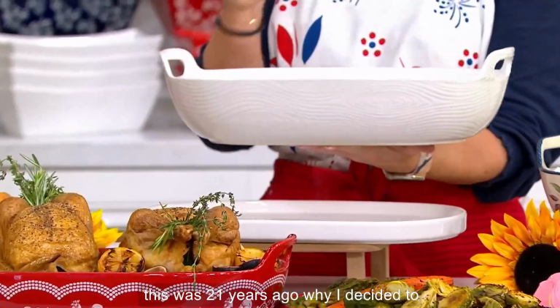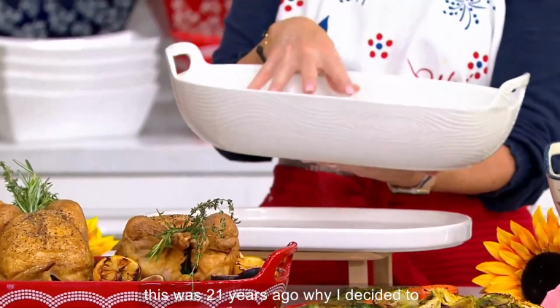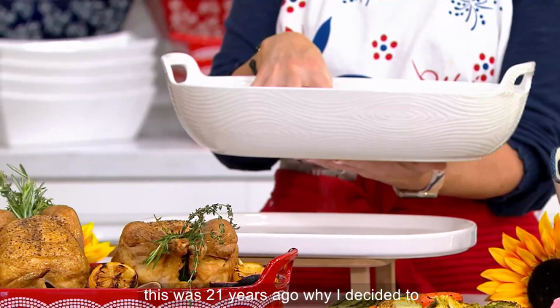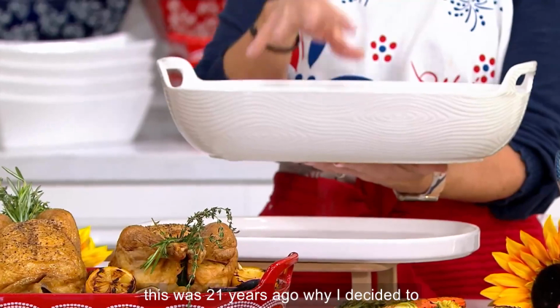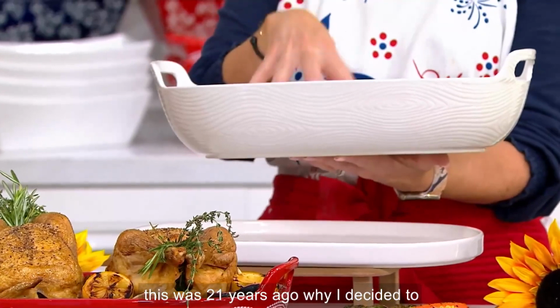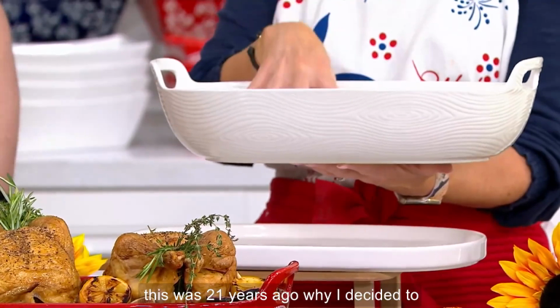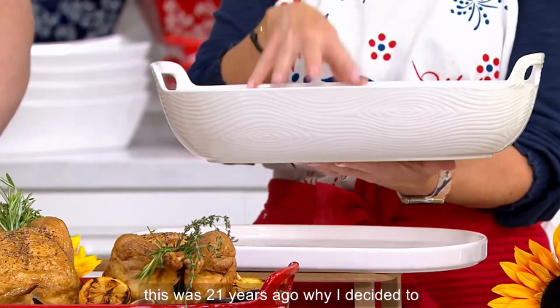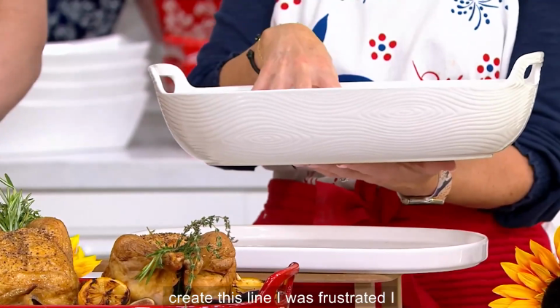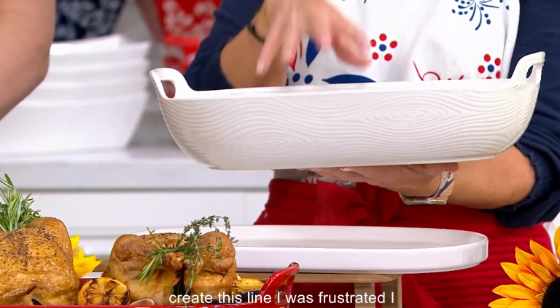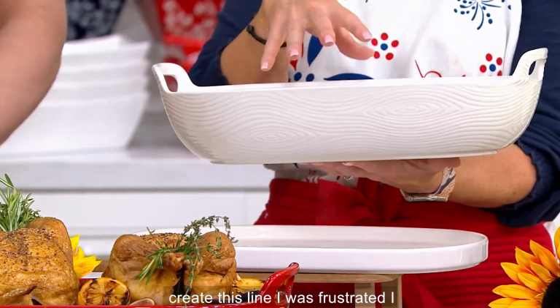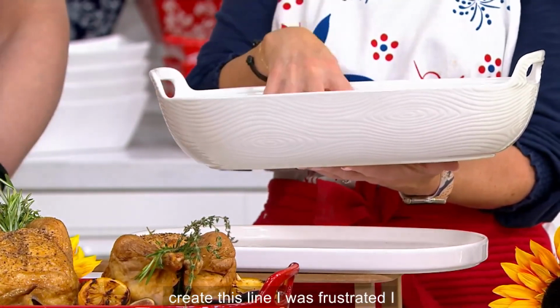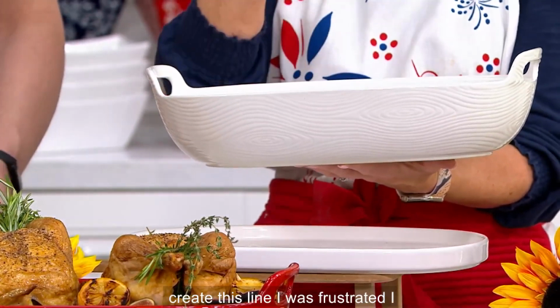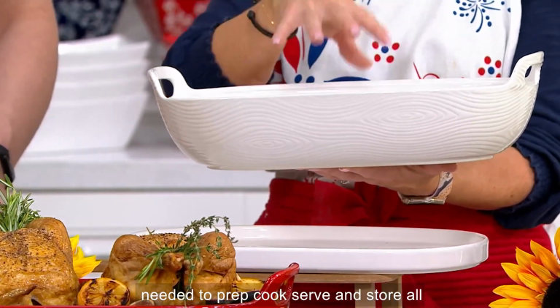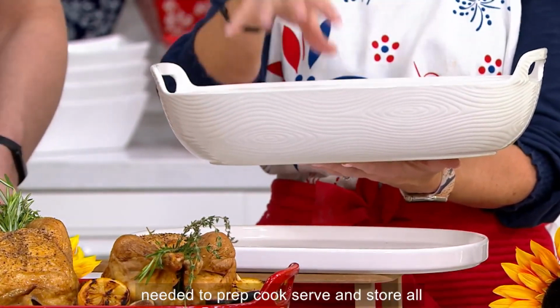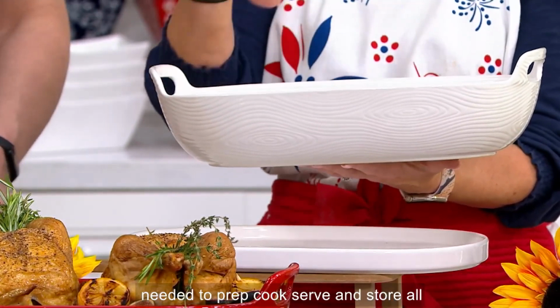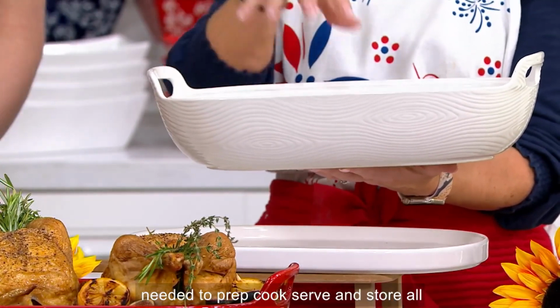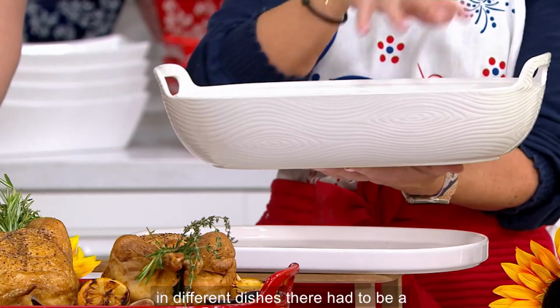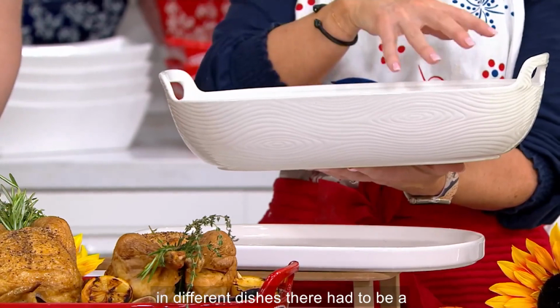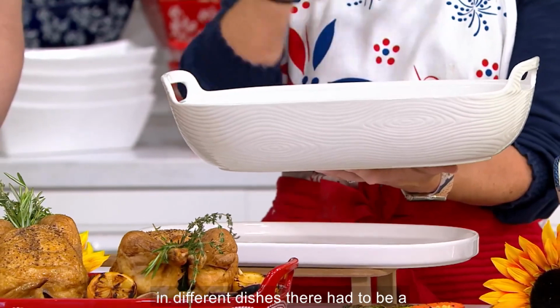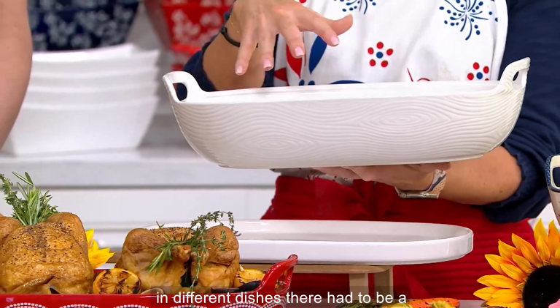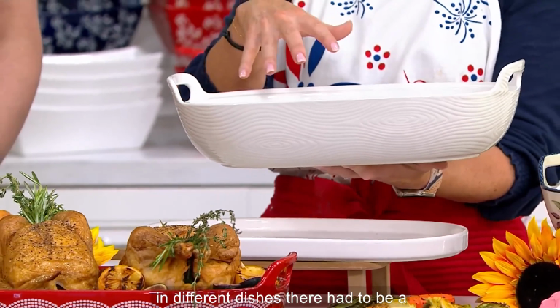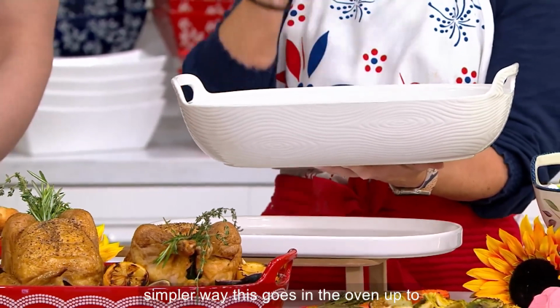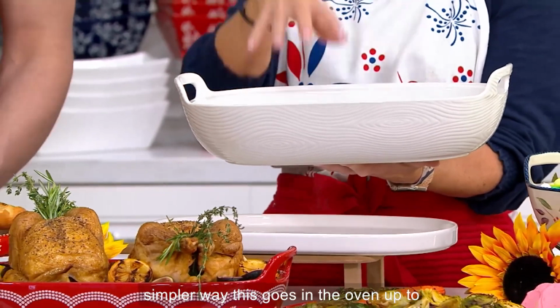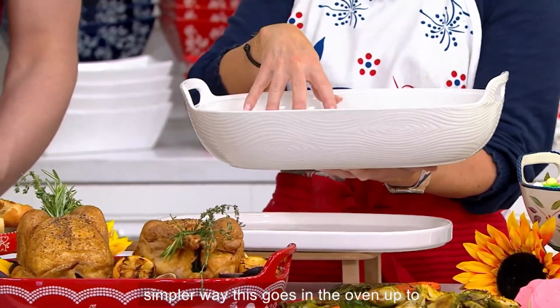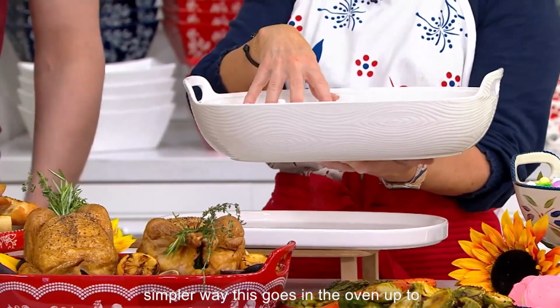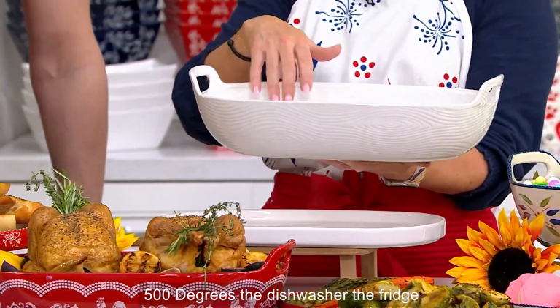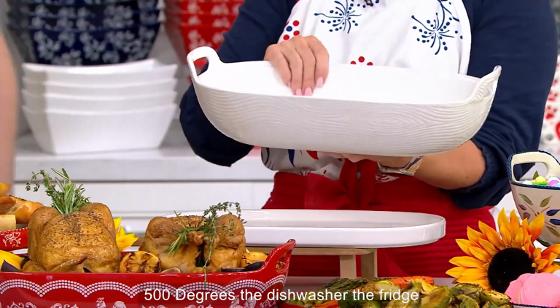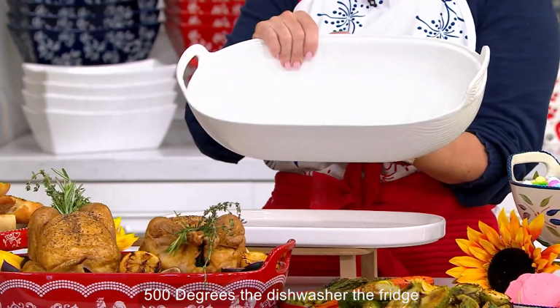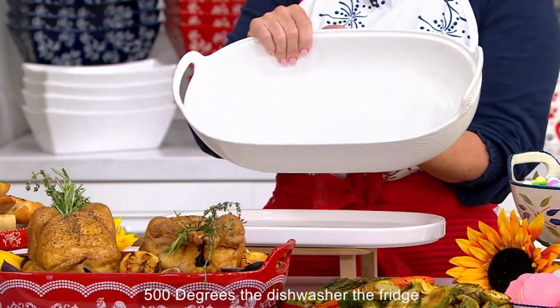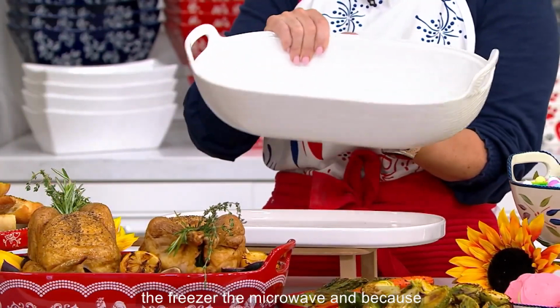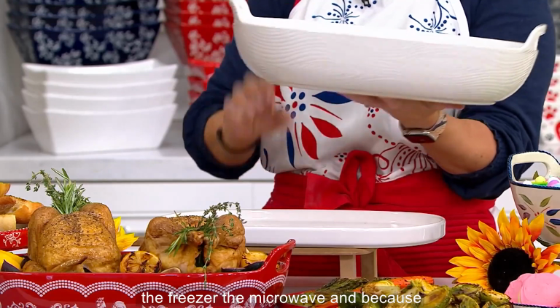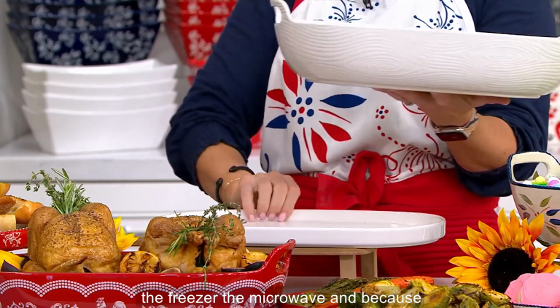This was 21 years ago why I decided to create this line. I was frustrated — I needed to prep, cook, serve, and store all in different dishes. There had to be a simpler way. This goes in the oven up to 500 degrees, the dishwasher, the fridge, the freezer, the microwave.